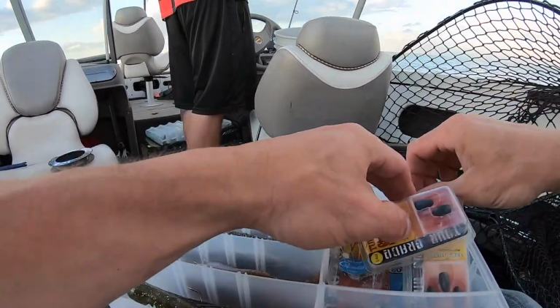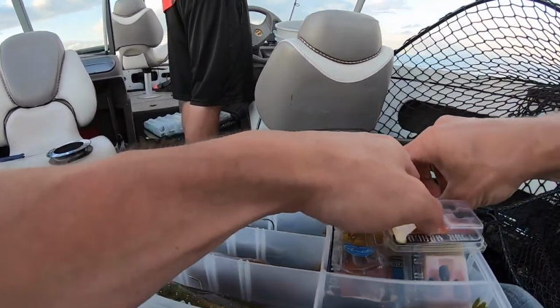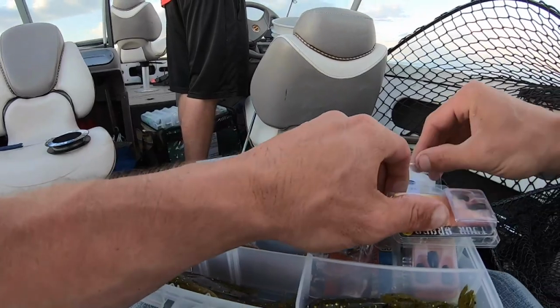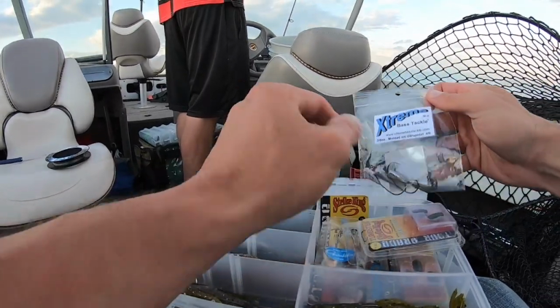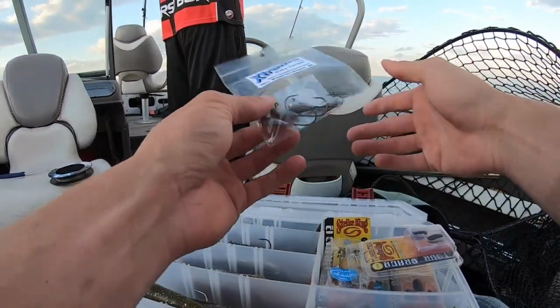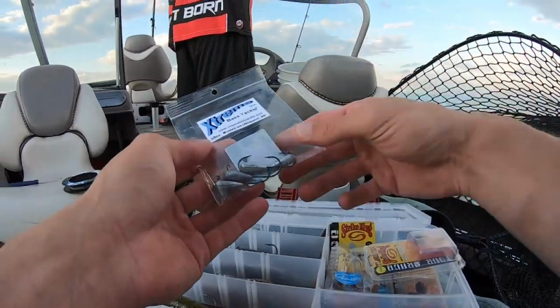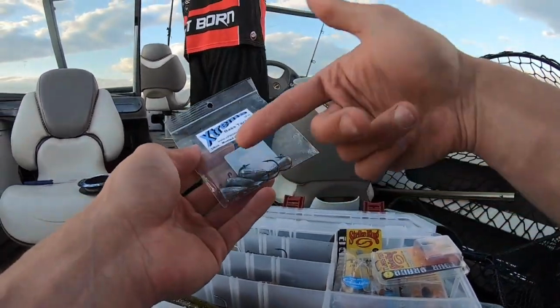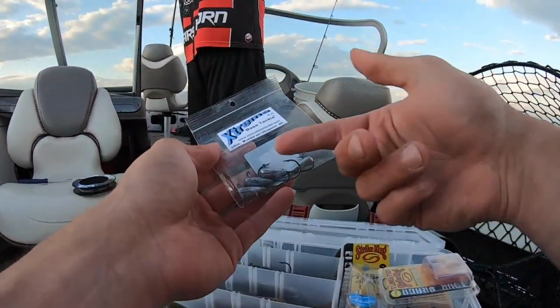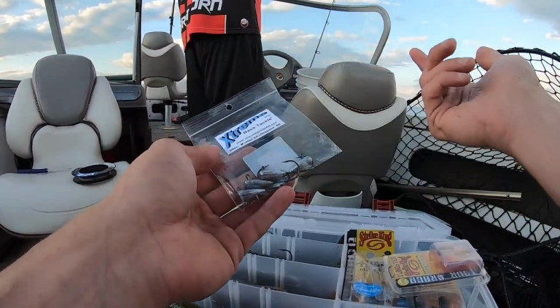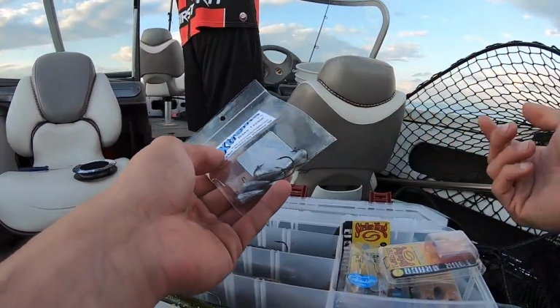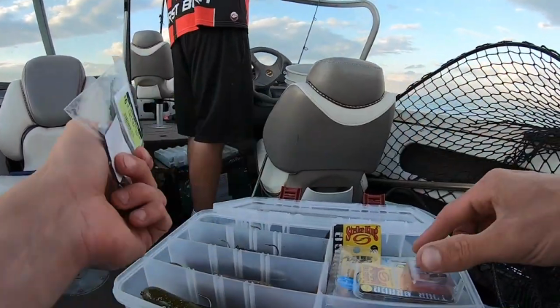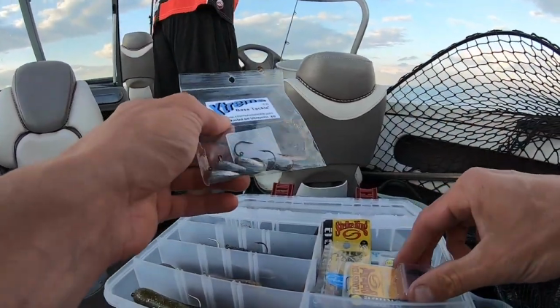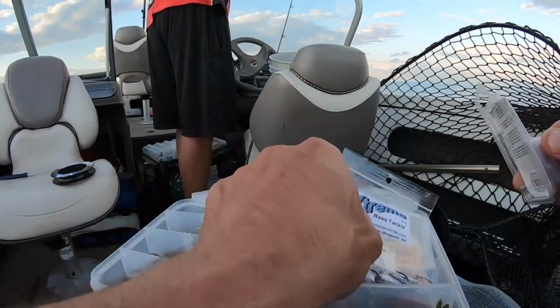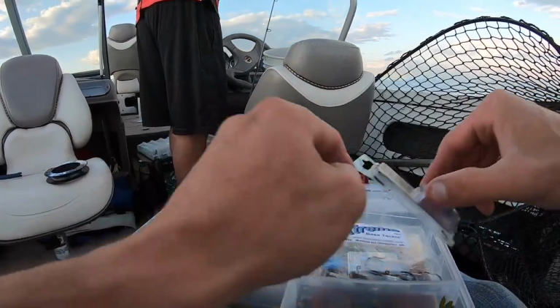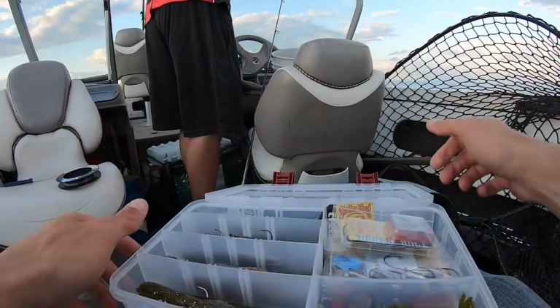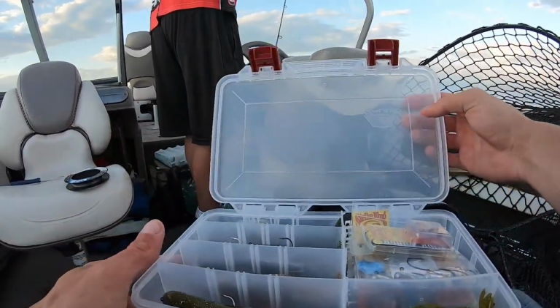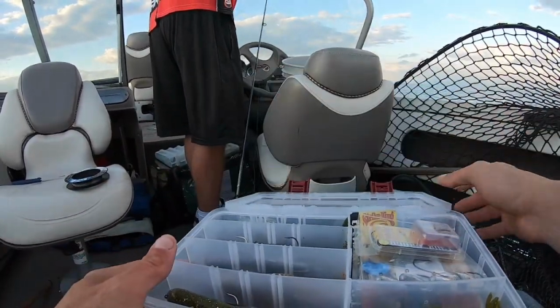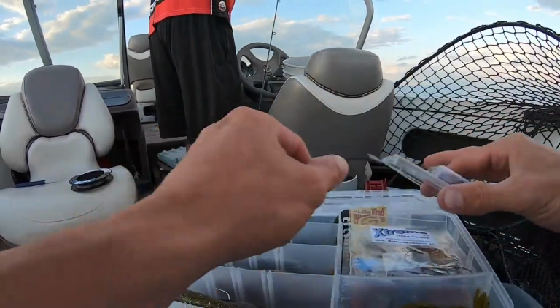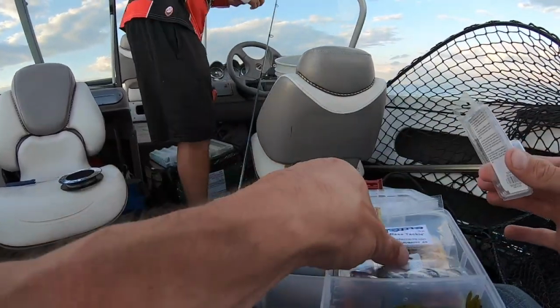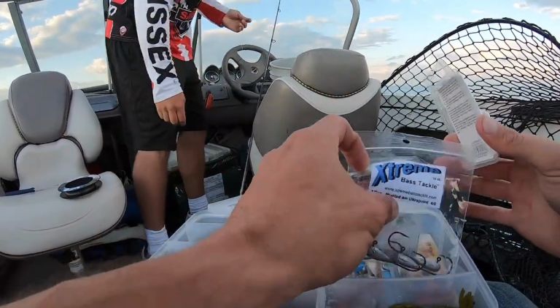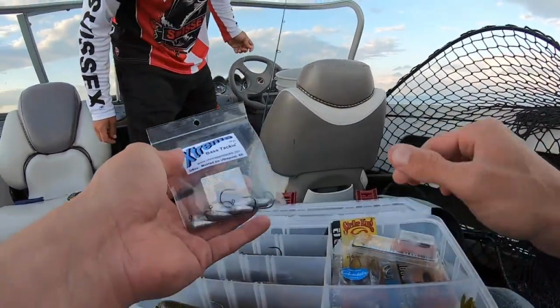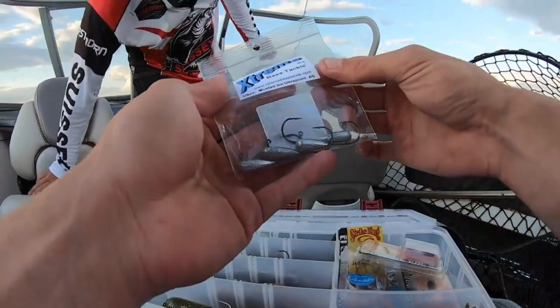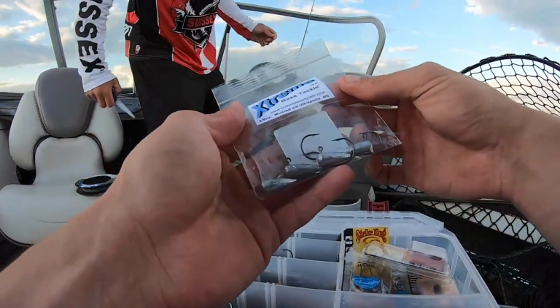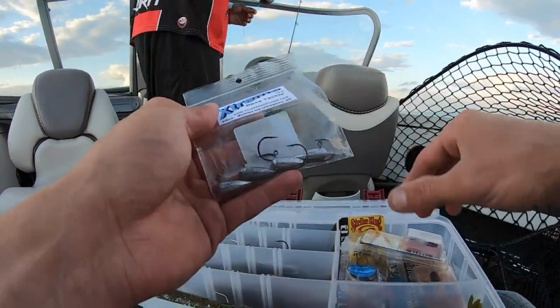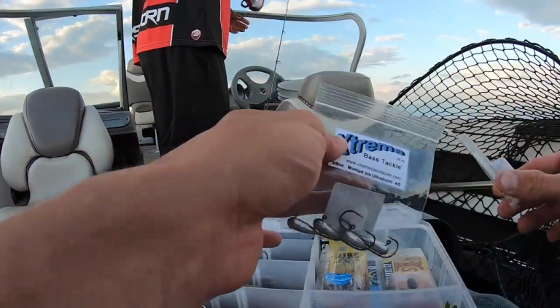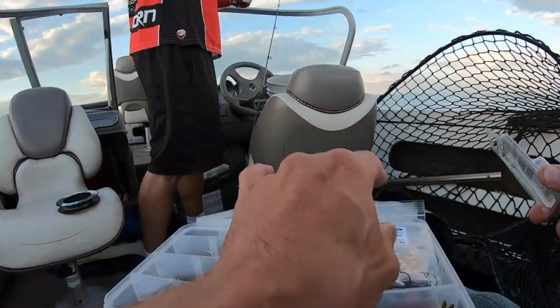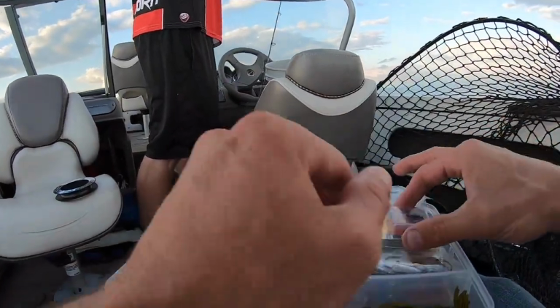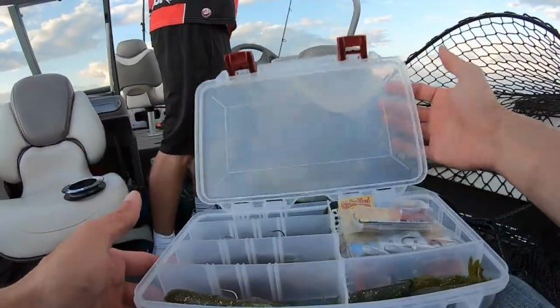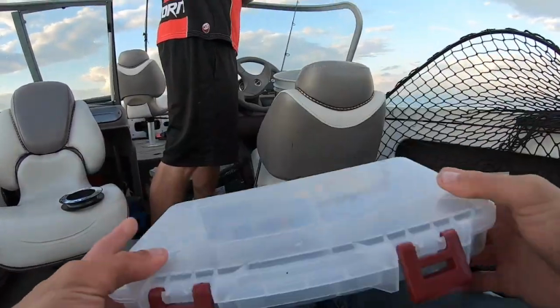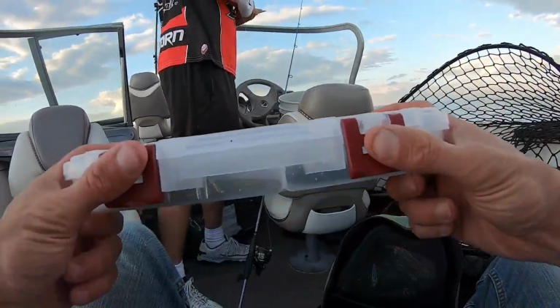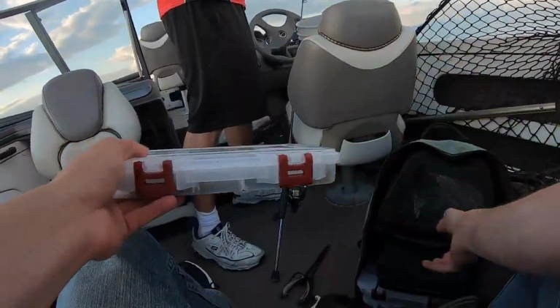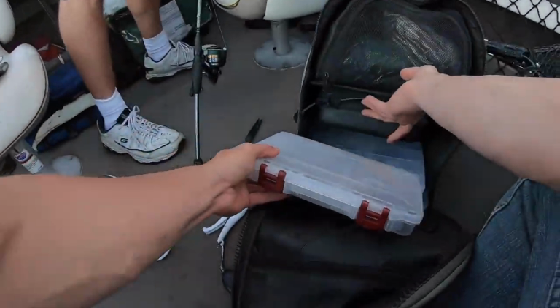If you're wondering why I'm going over the tackle, it's because I've had people ask me. Three-eighths ounce with a four-aught hook — excuse me, did I really just say that? Three-eighths ounce with a four-aught hook. I'm excited to get out there and catch another one.